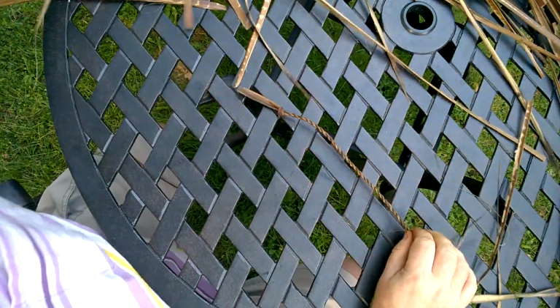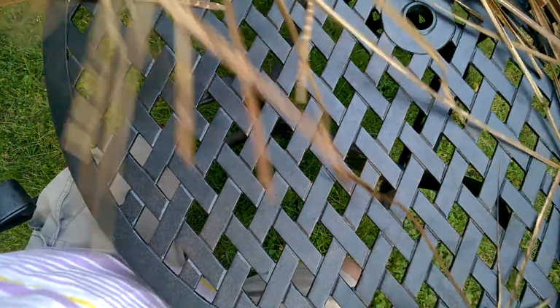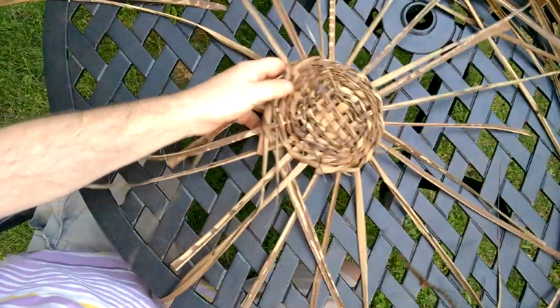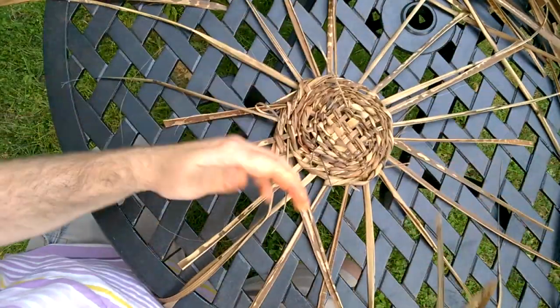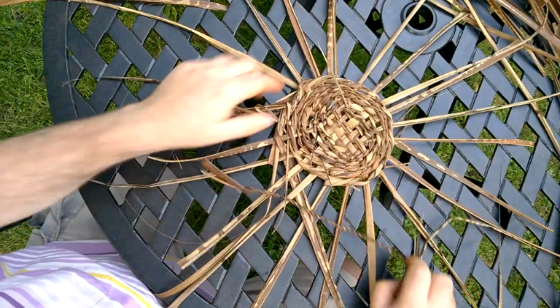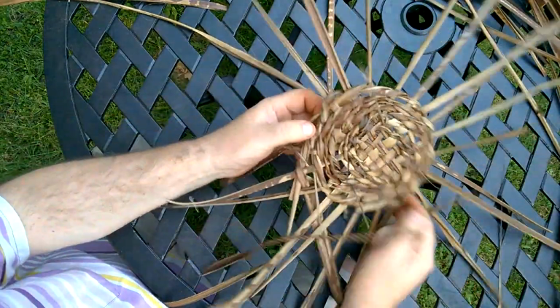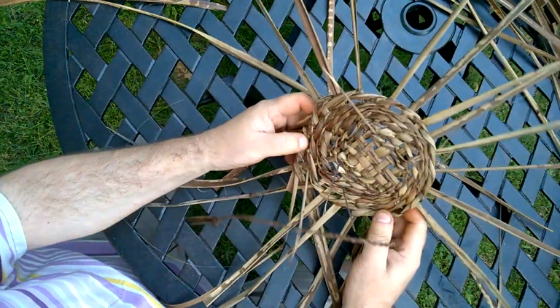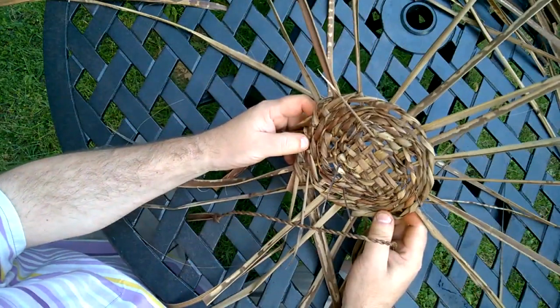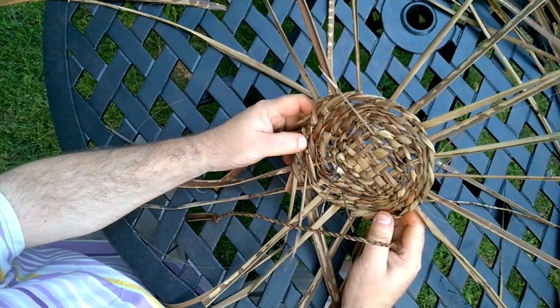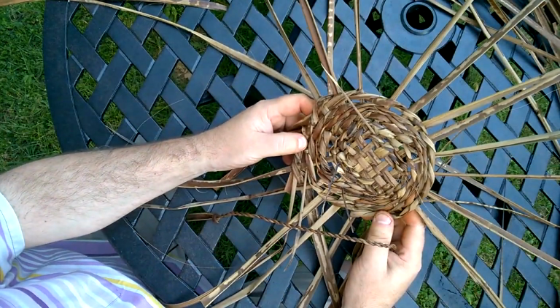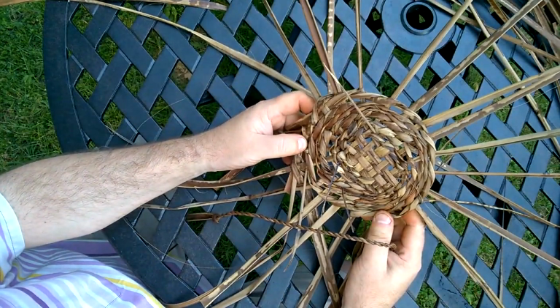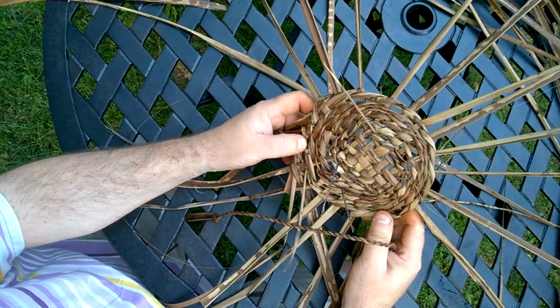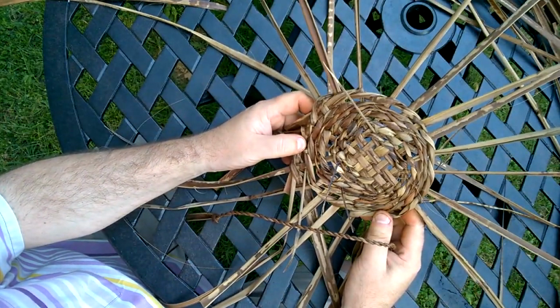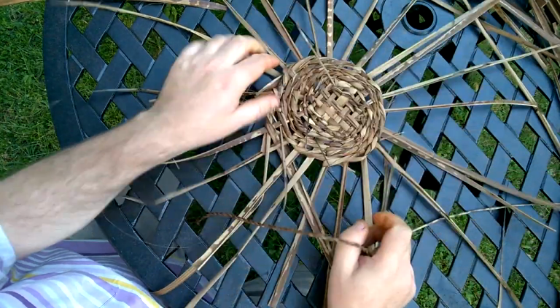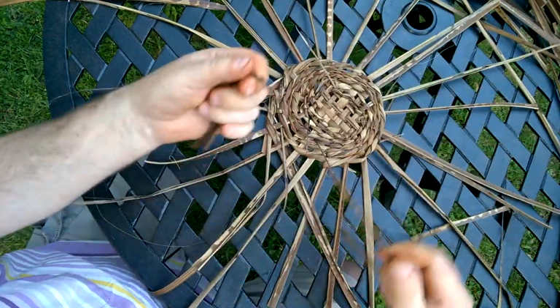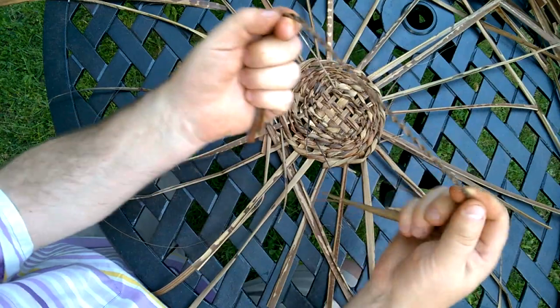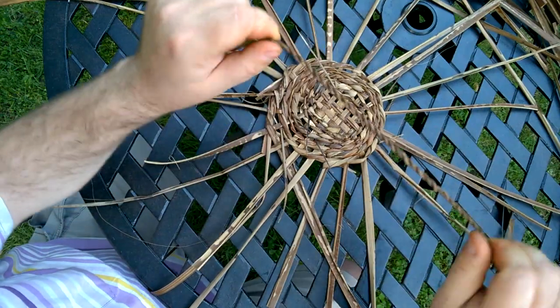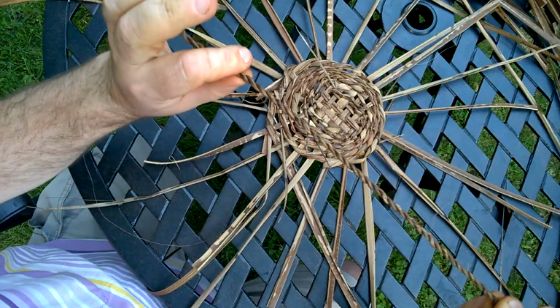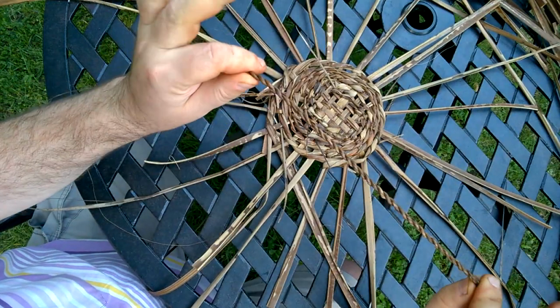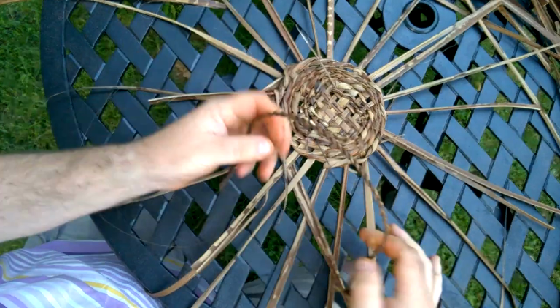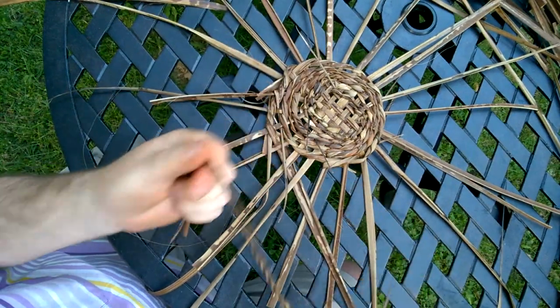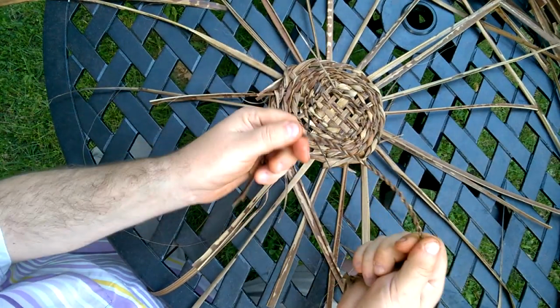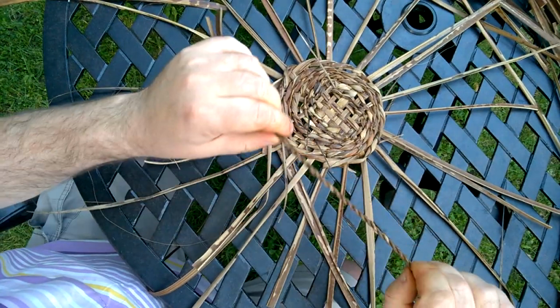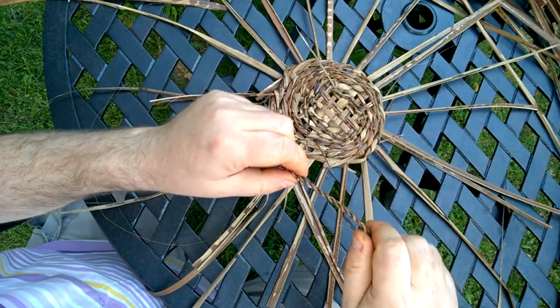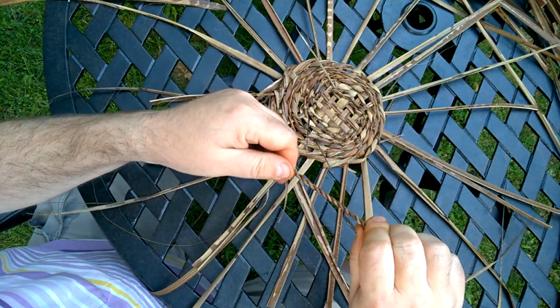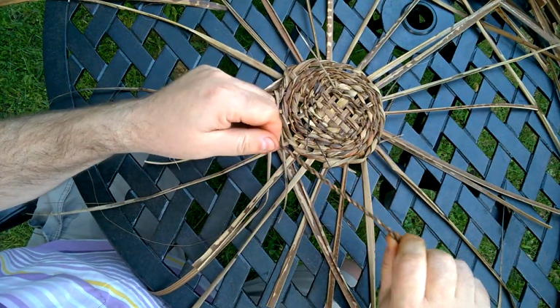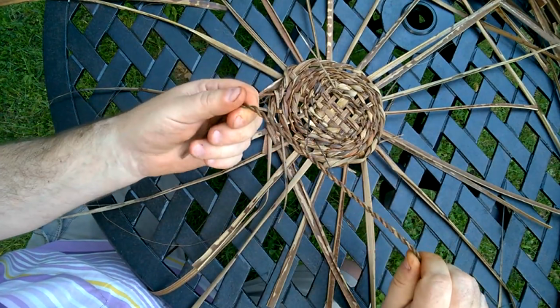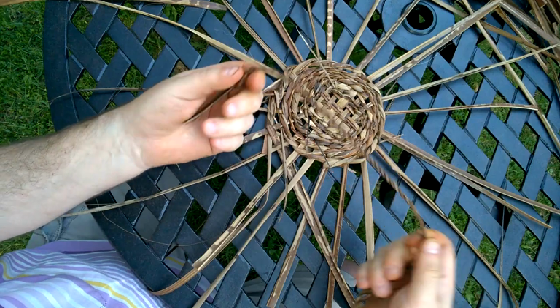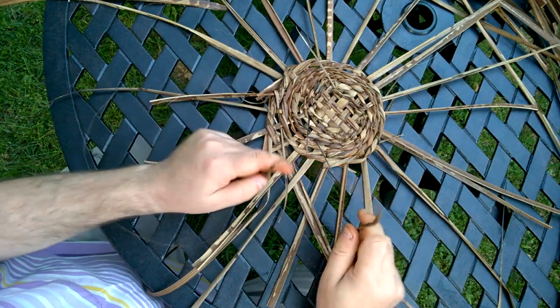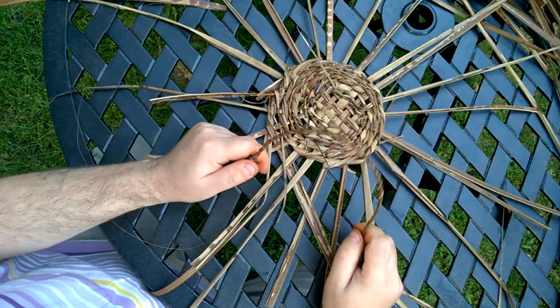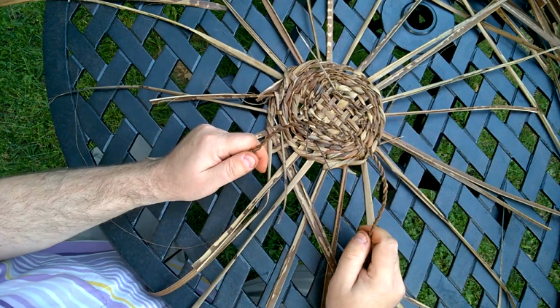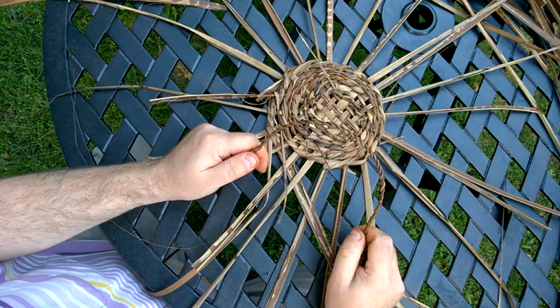So there we go, guys. That's my attempt at making a basket out of Torbay palm strands. And that's how to make cord out of the same material, or indeed any fibrous material. Thanks for watching. I hope to see you again soon.